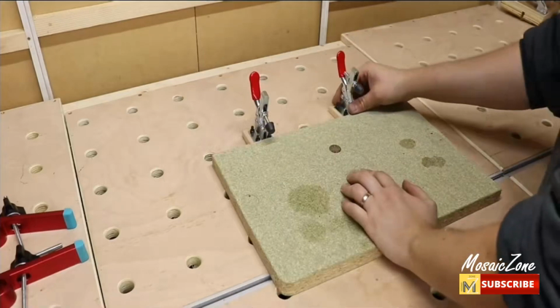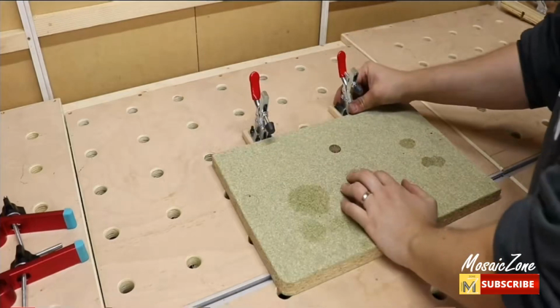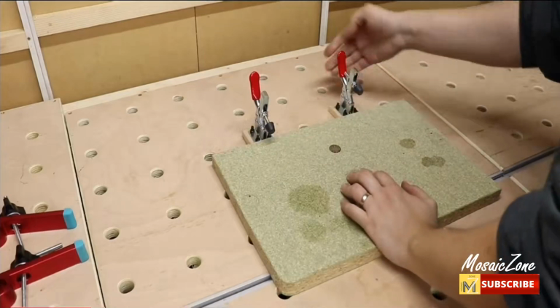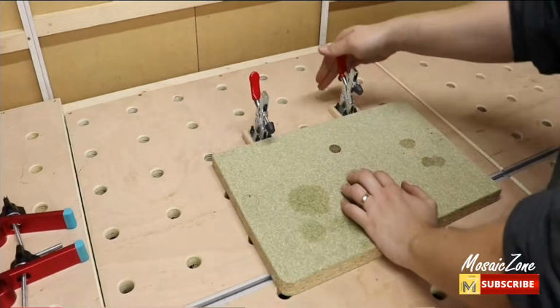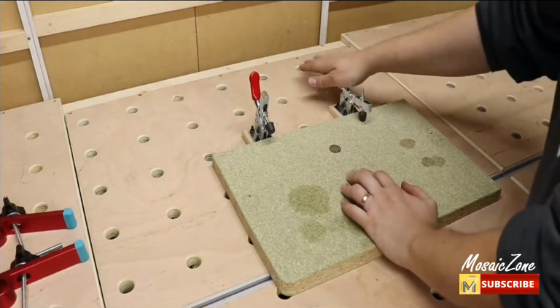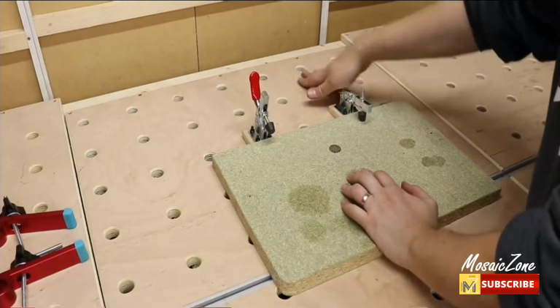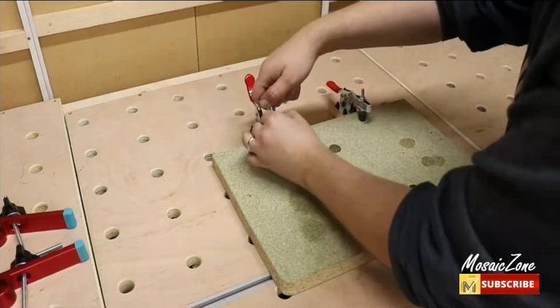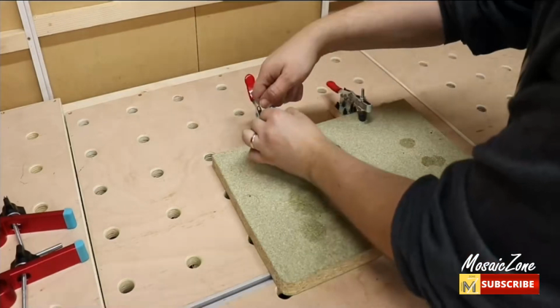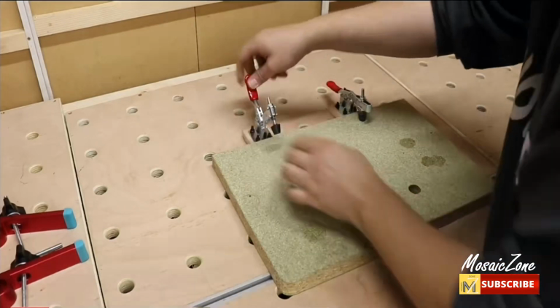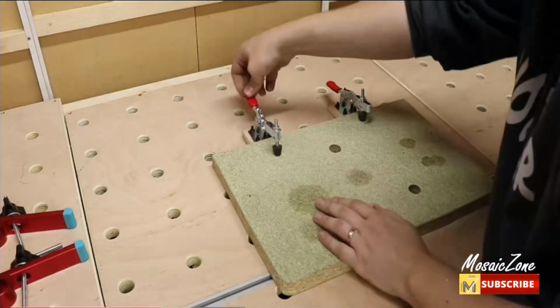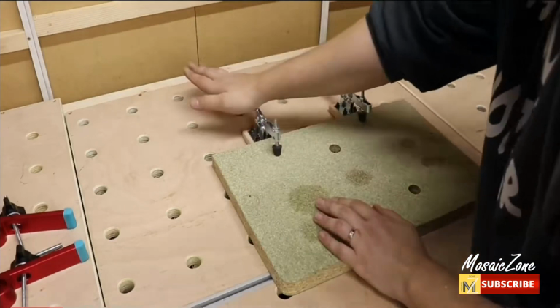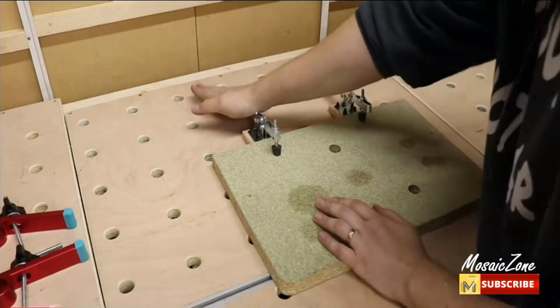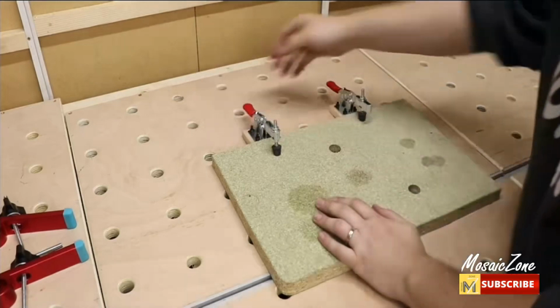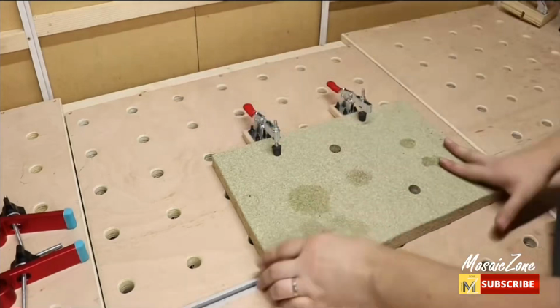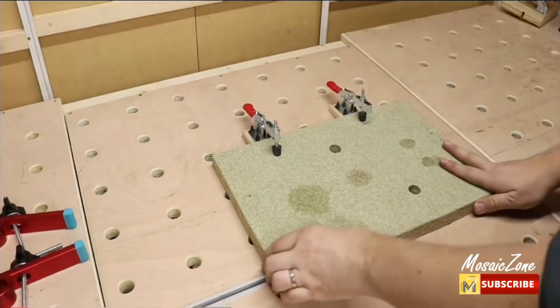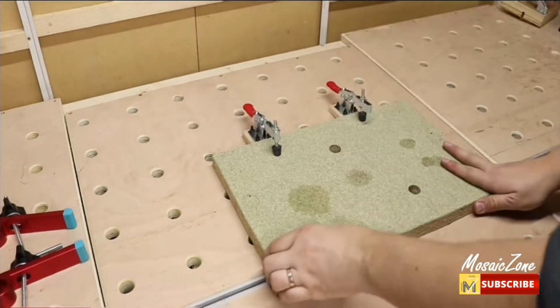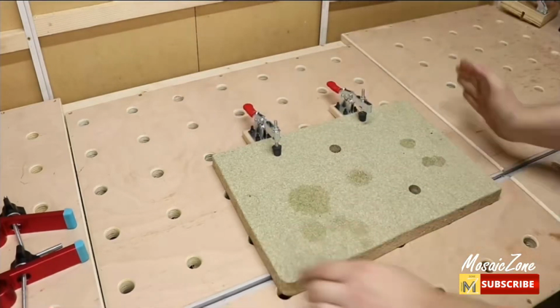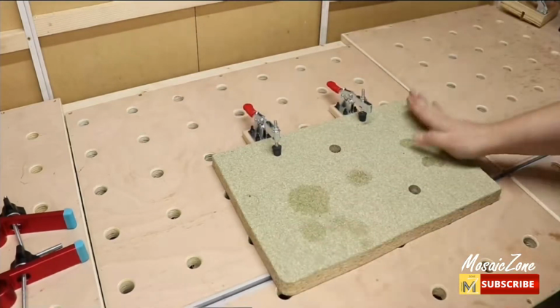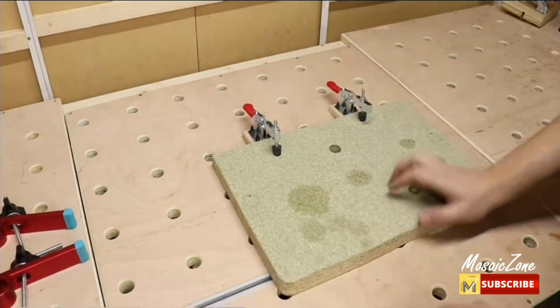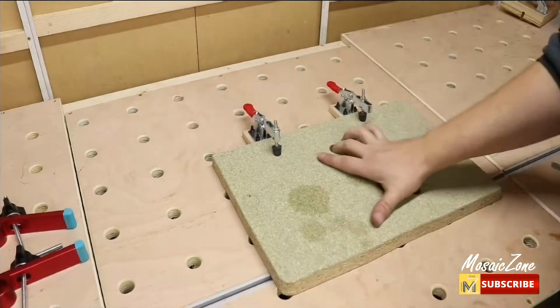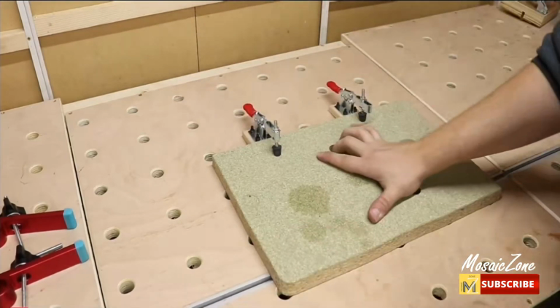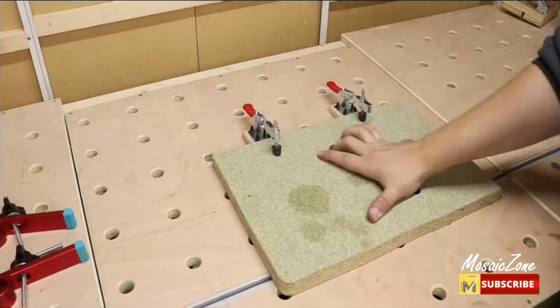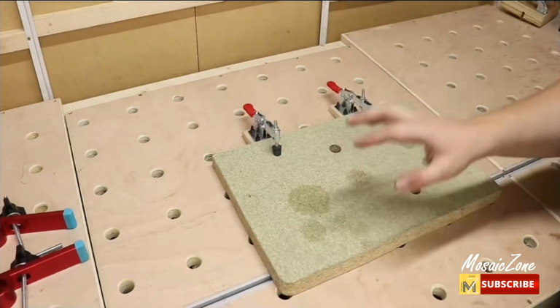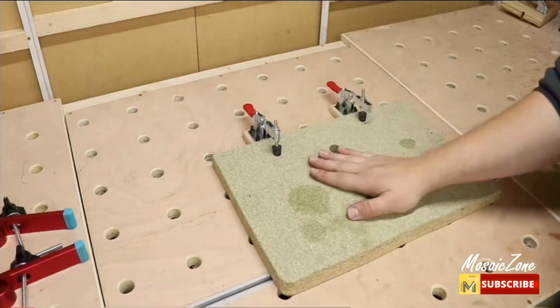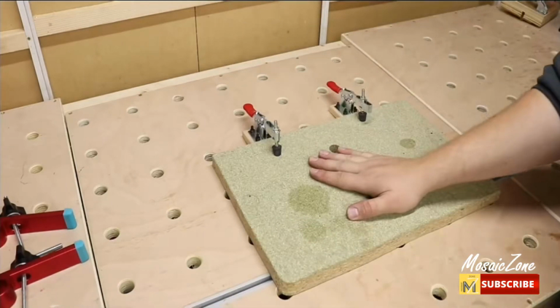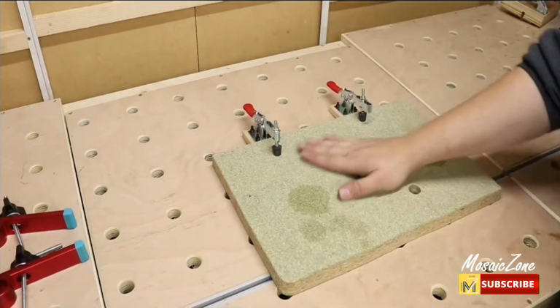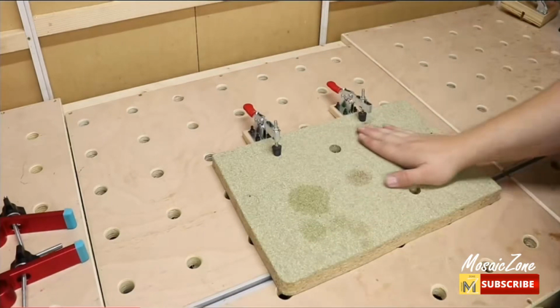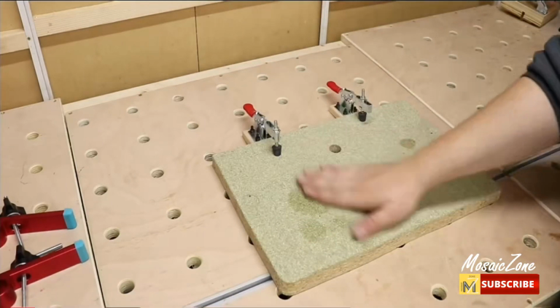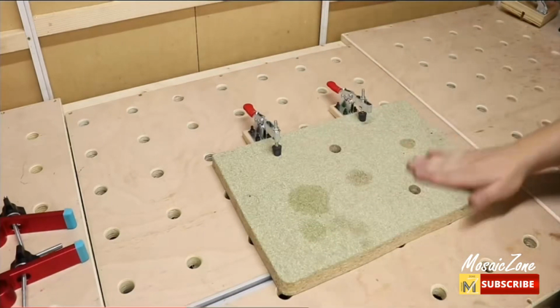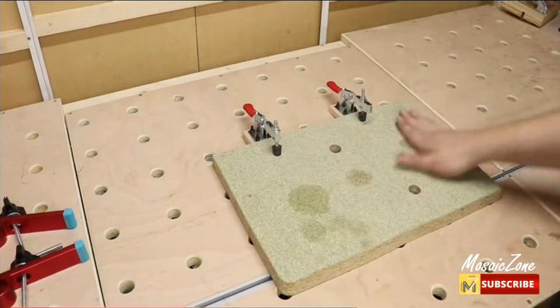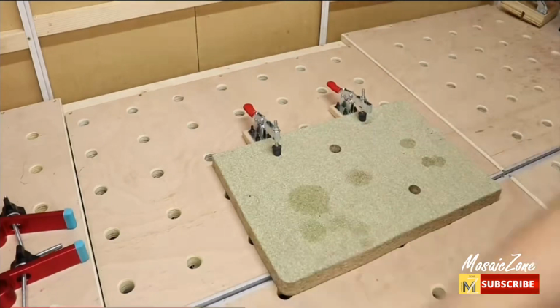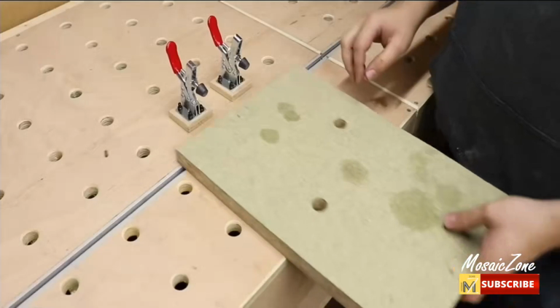Fix on the surface of boards with screws. The toggle clamps hold the item tightly while being cut and tied. Provides an adjustable and secure hold for your workpiece while drilling, welding, or milling.